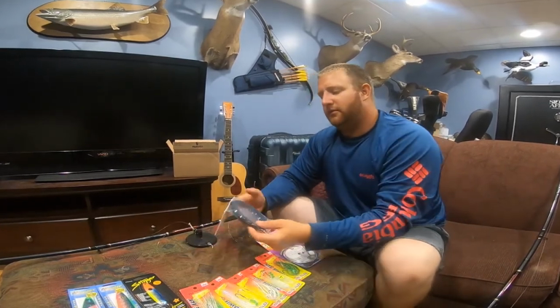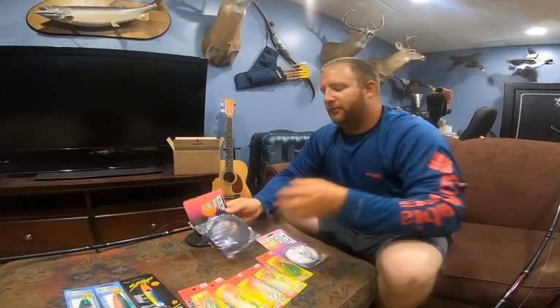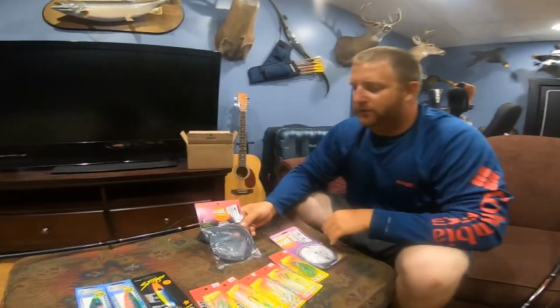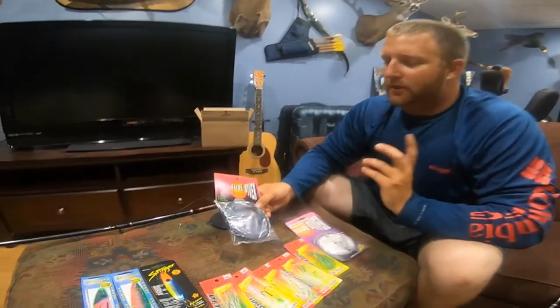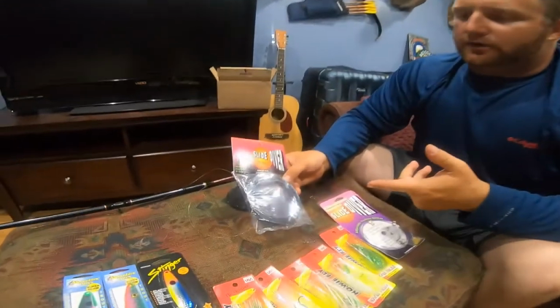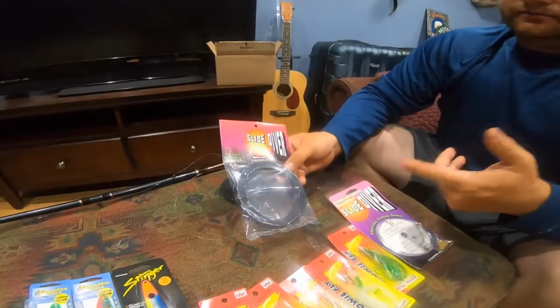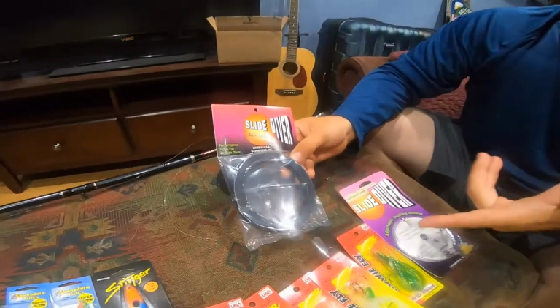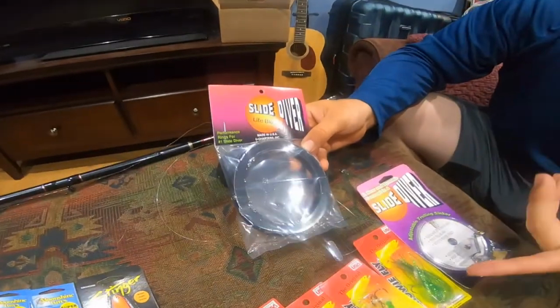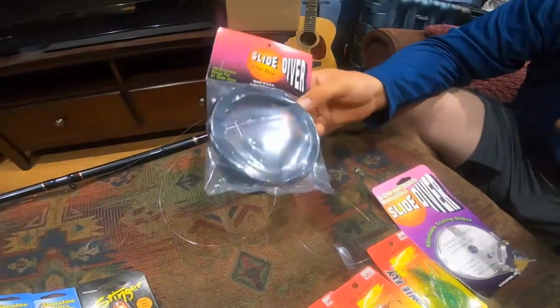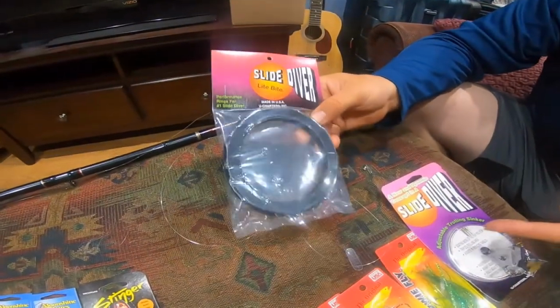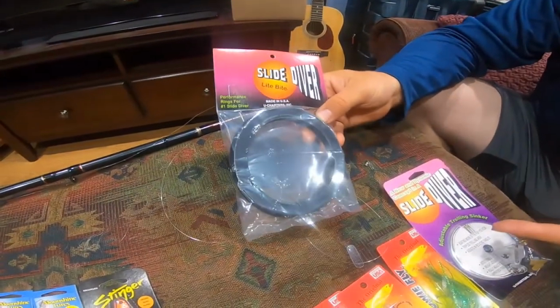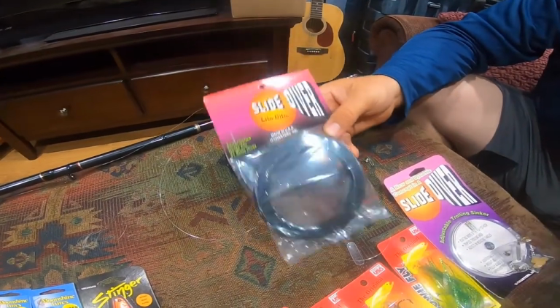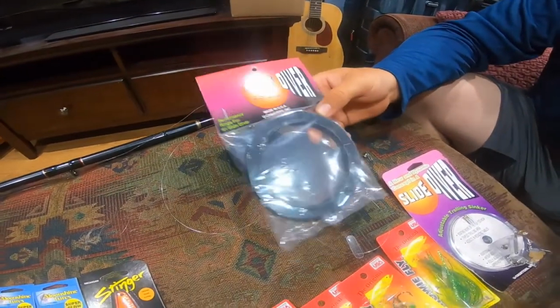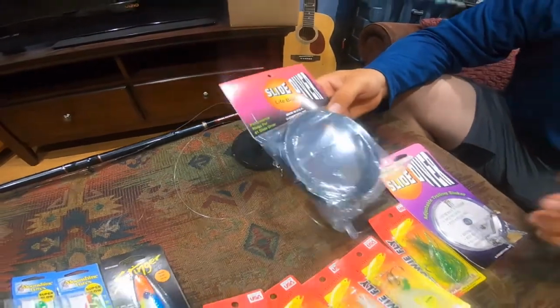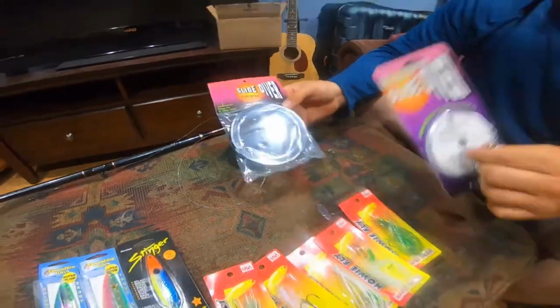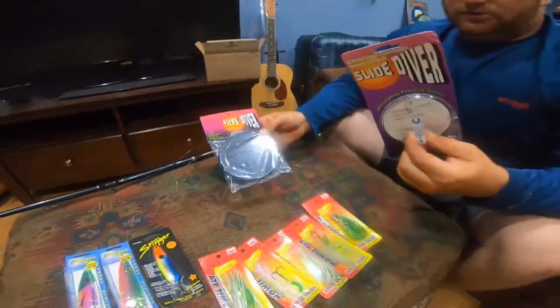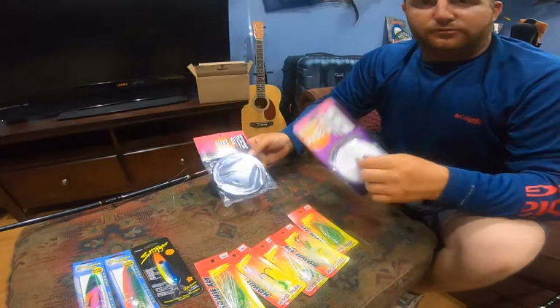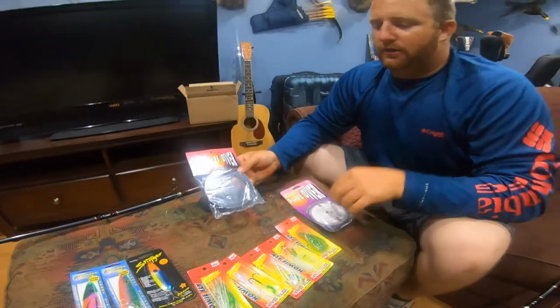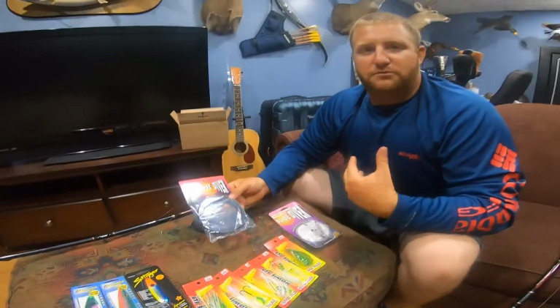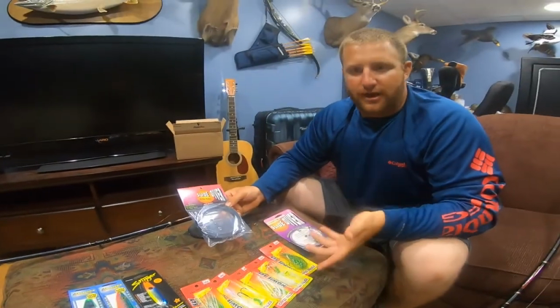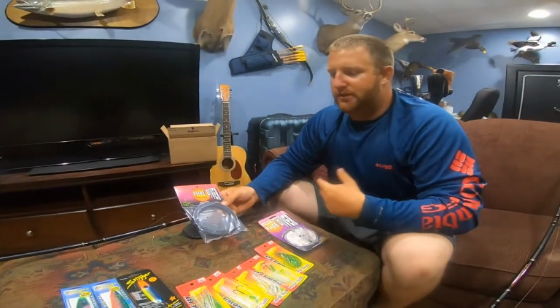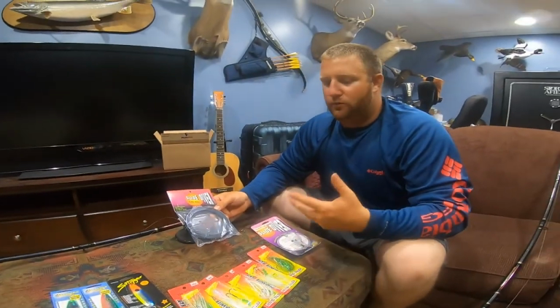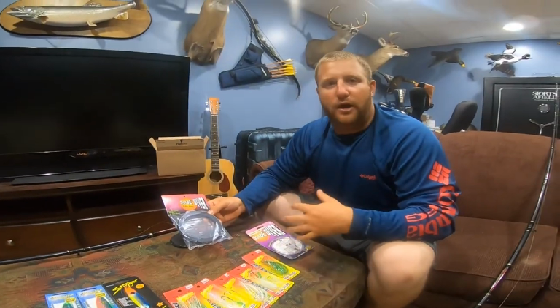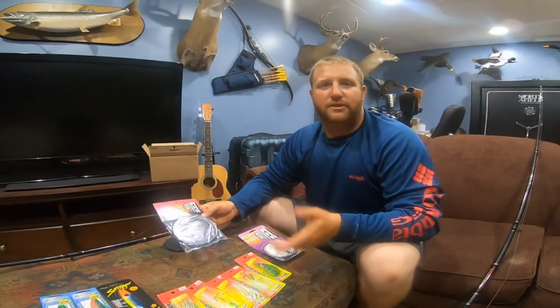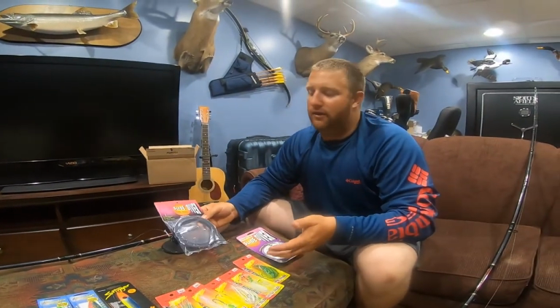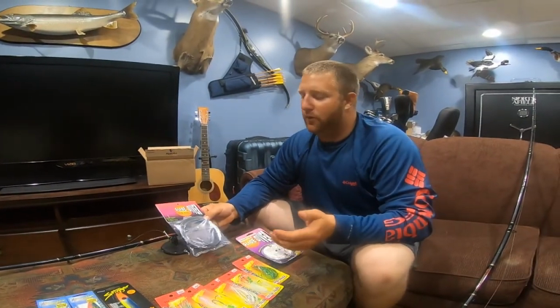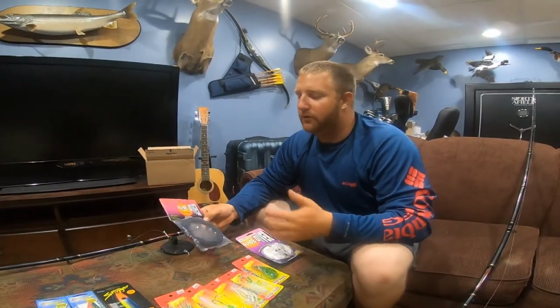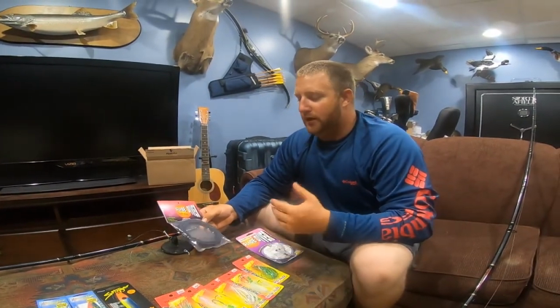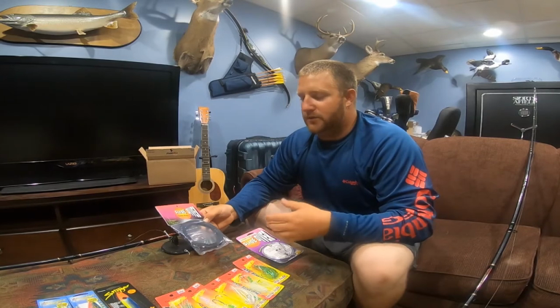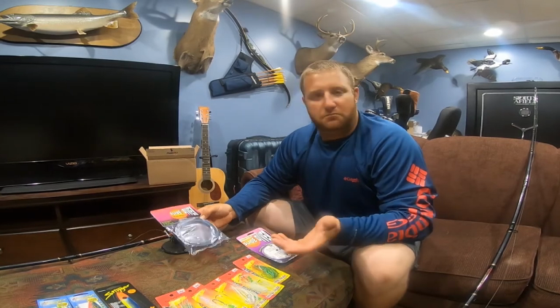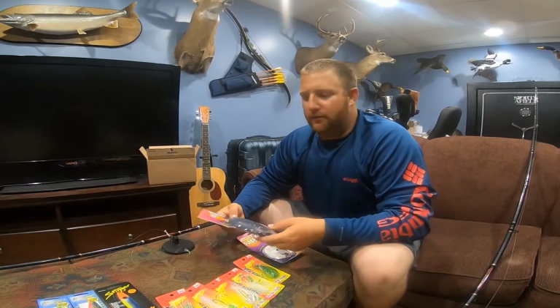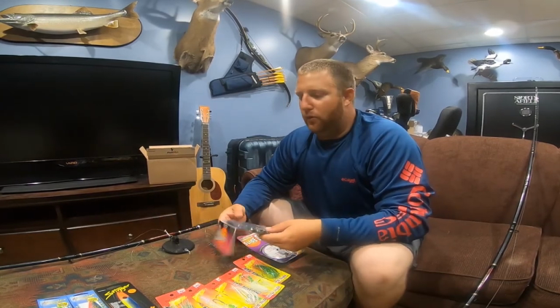I also picked up the rings for these slide divers. They allow you to make the surface area bigger so they can track a little deeper or wider depending on your setting, and they're supposed to make them more versatile for different depths.